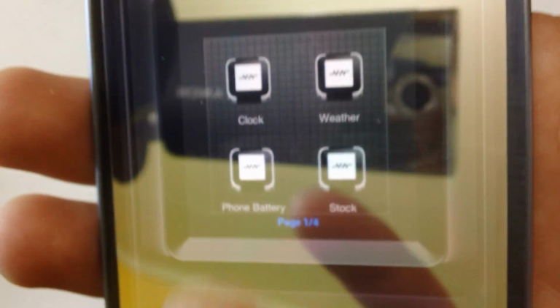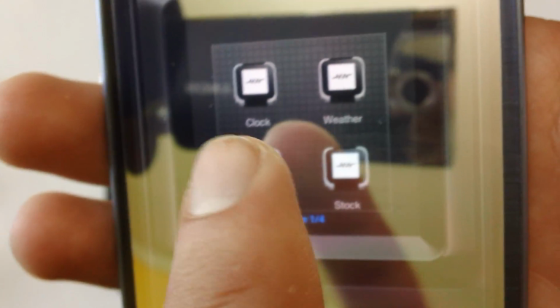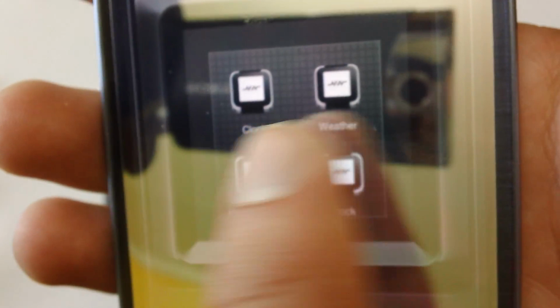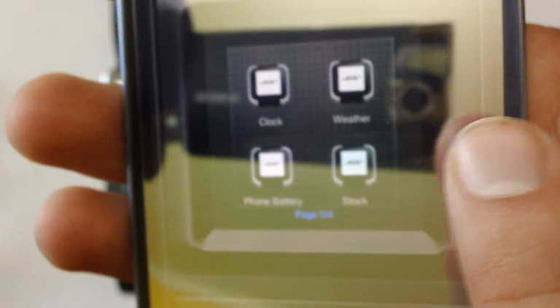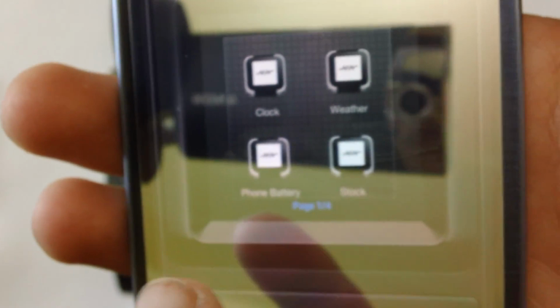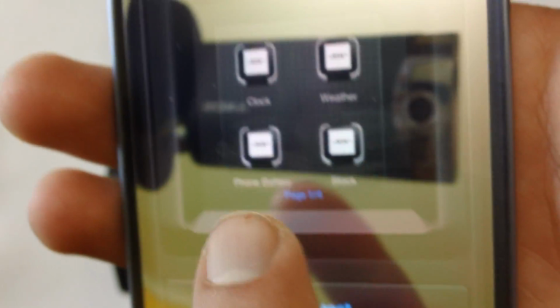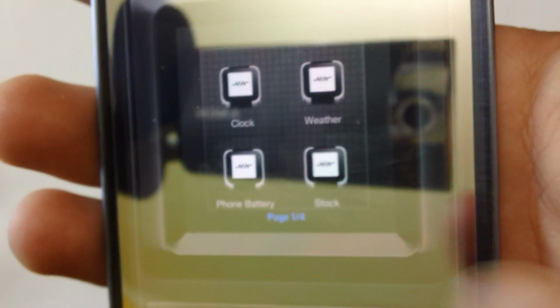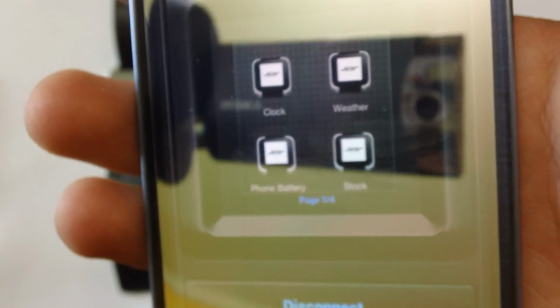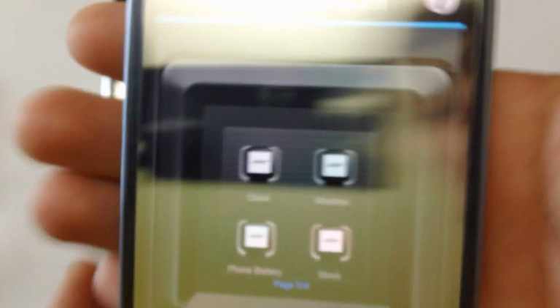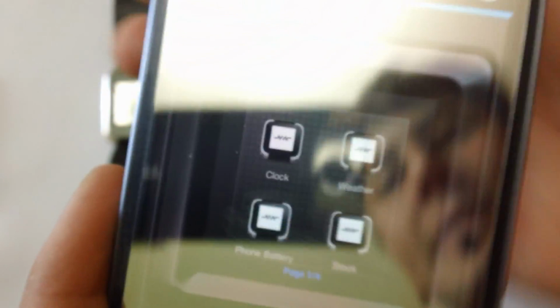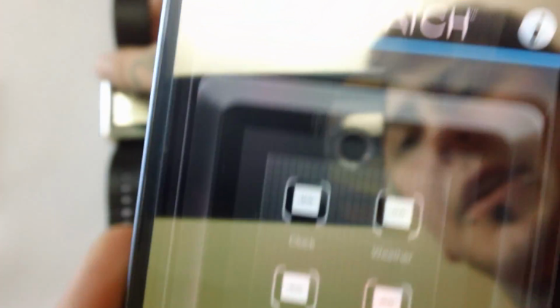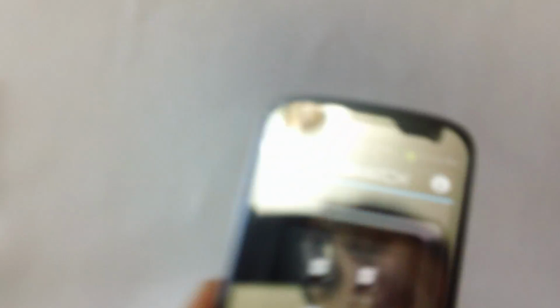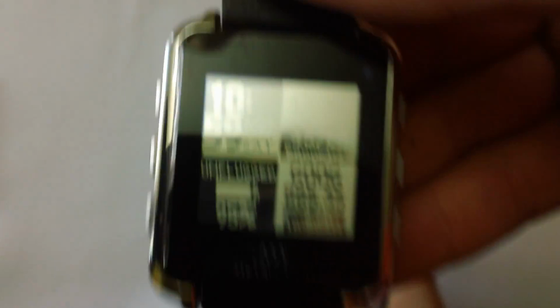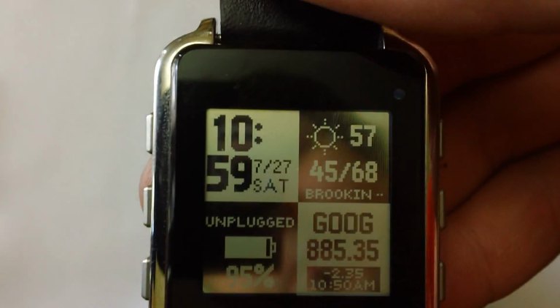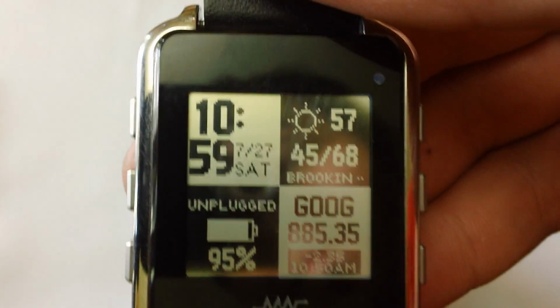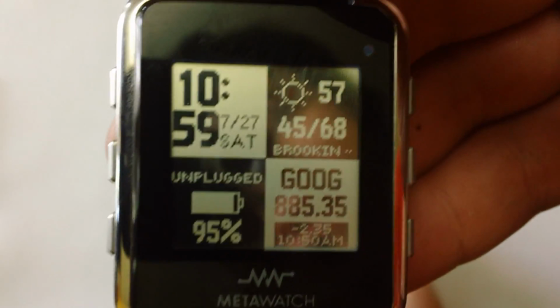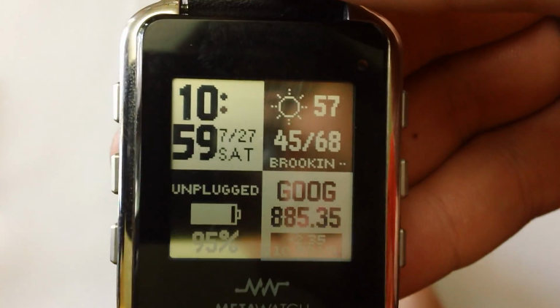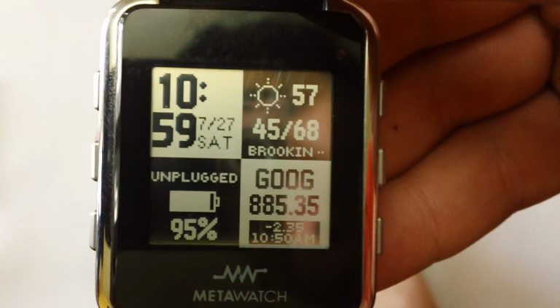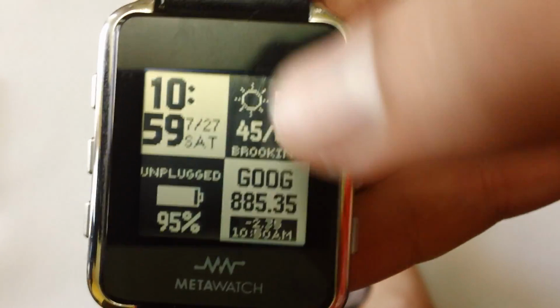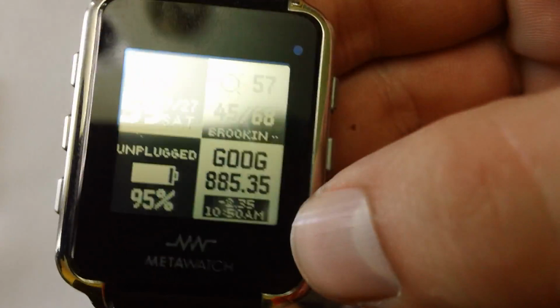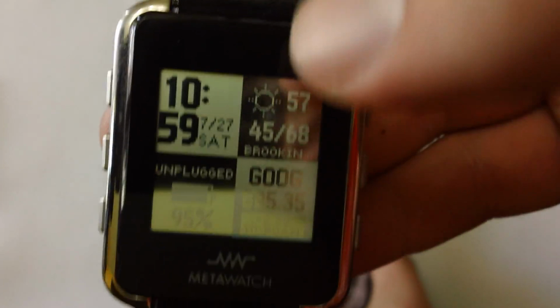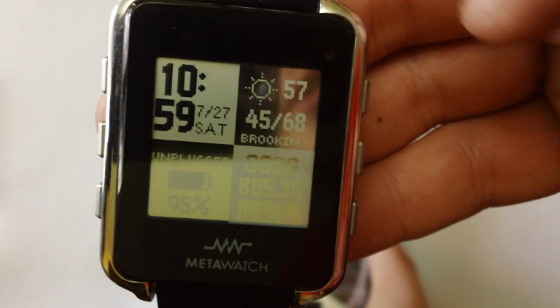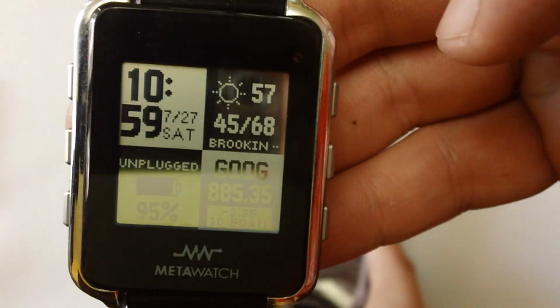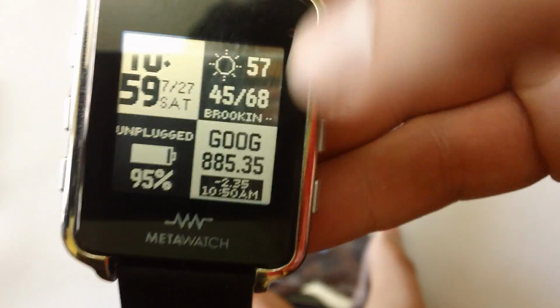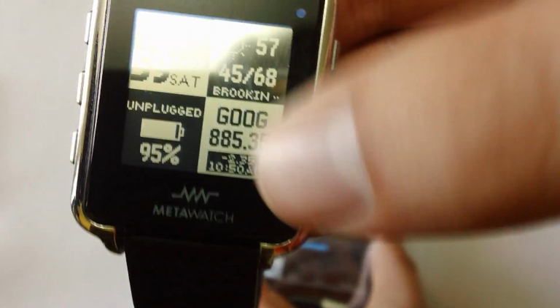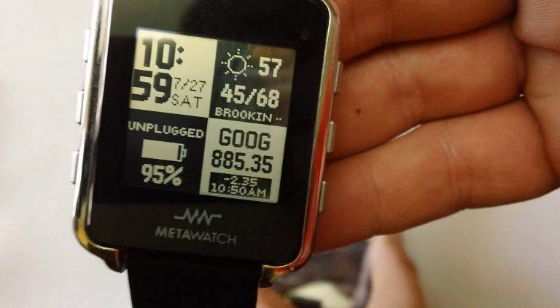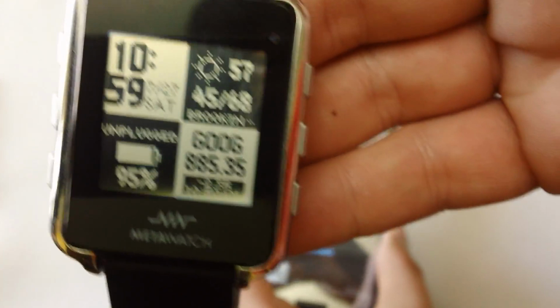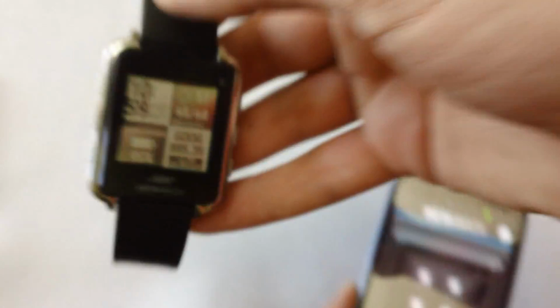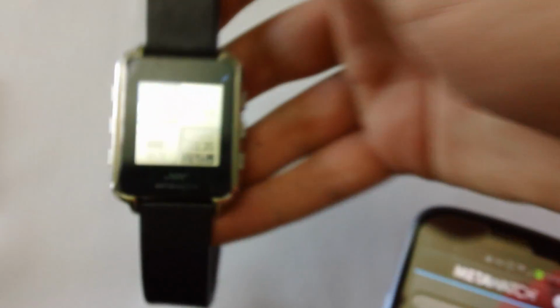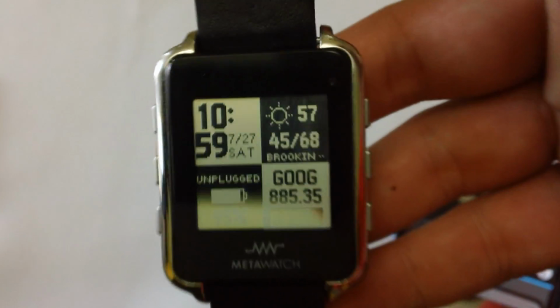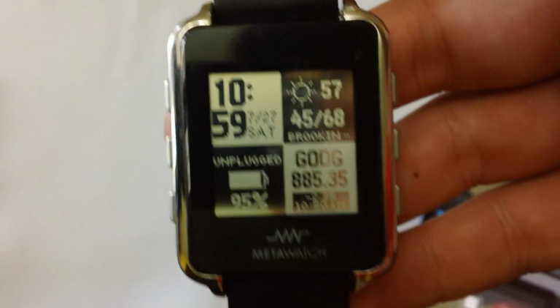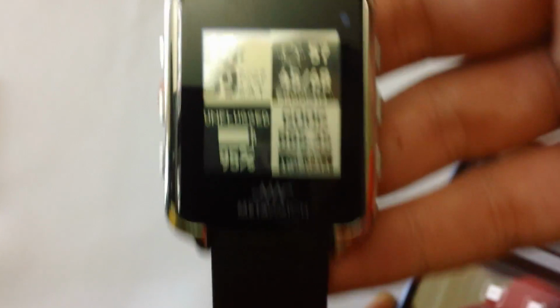Alright, so we've got the clock, weather widget, phone battery, and stock — and these are all in perfect working order as you can see. I've just got Google pulled up as an example, but you can punch in any company. It comes default with Apple.